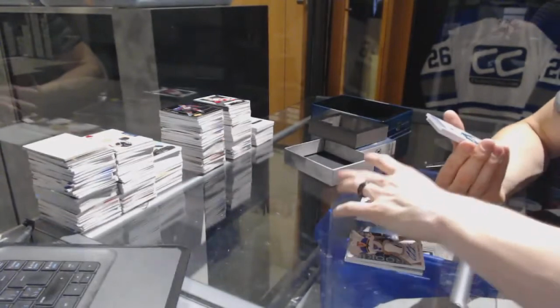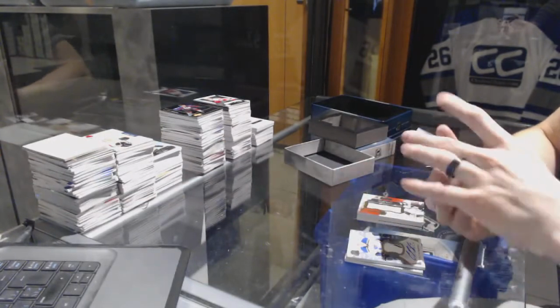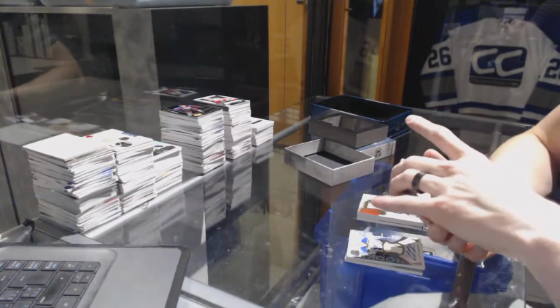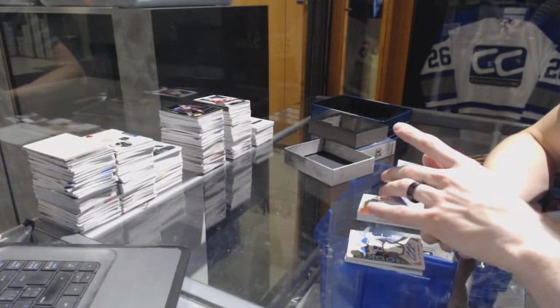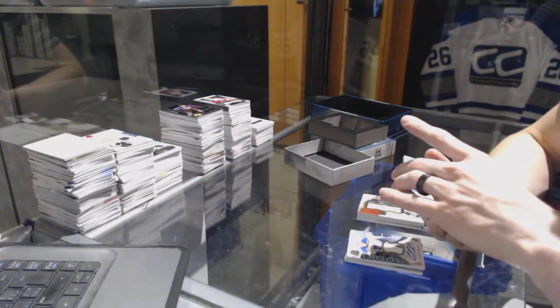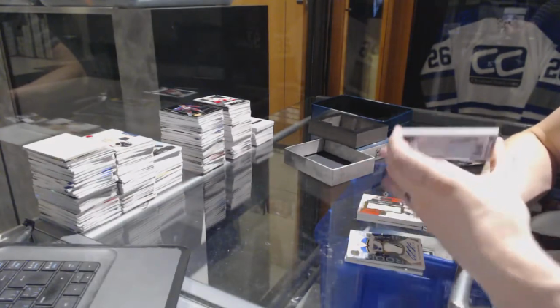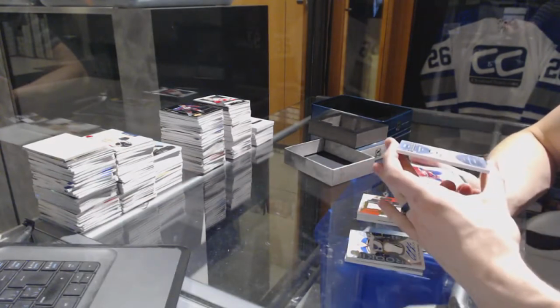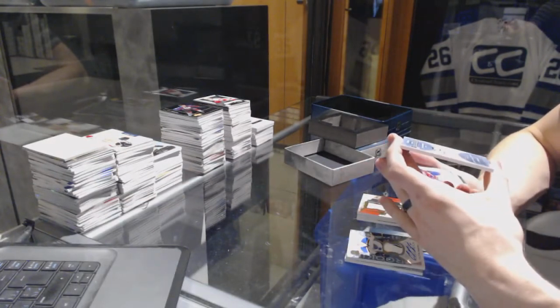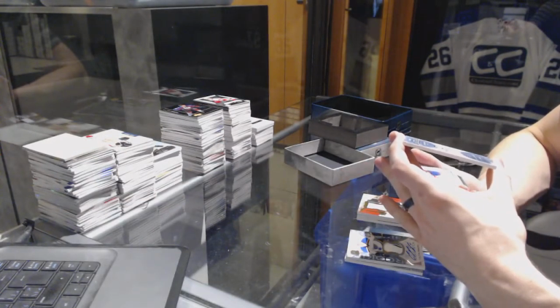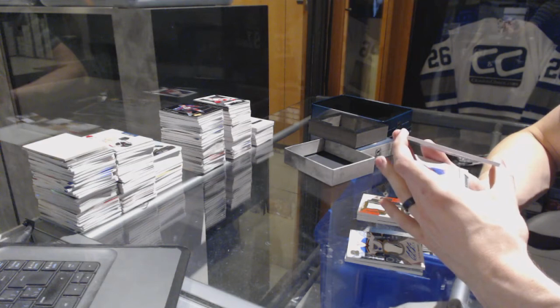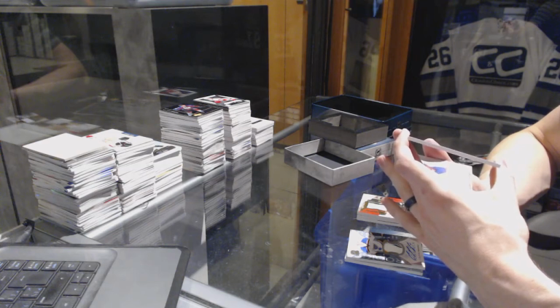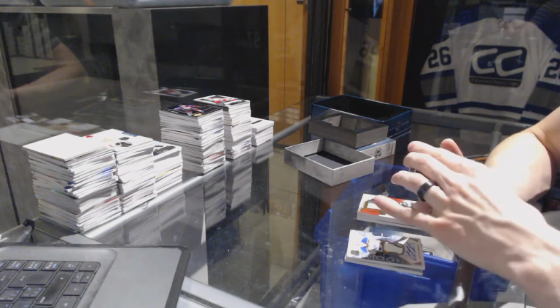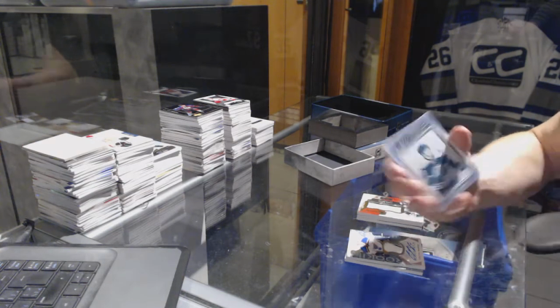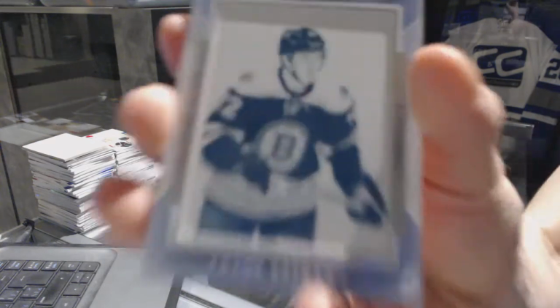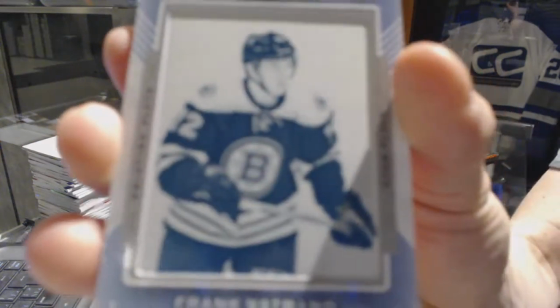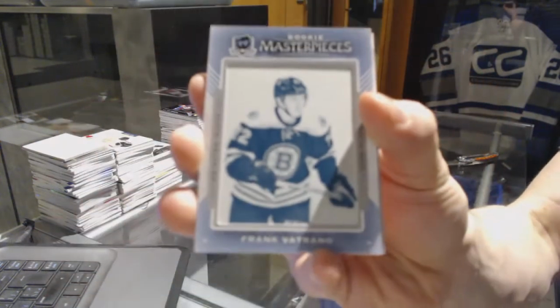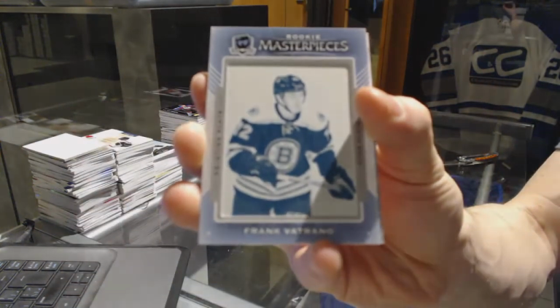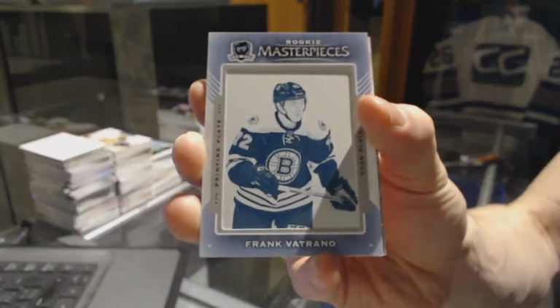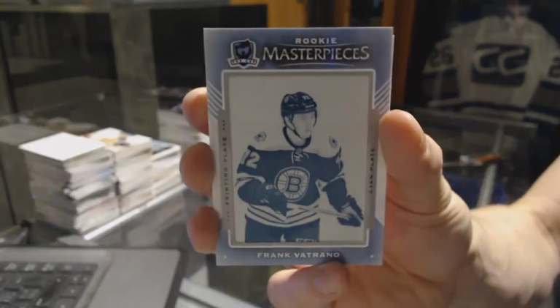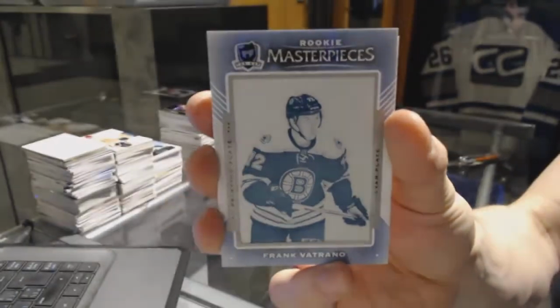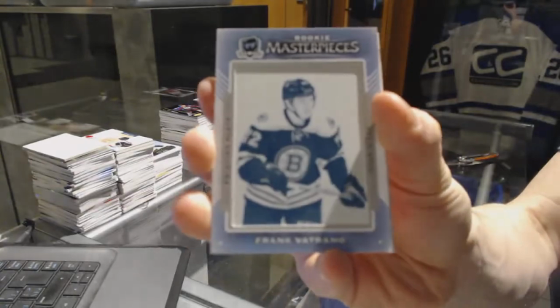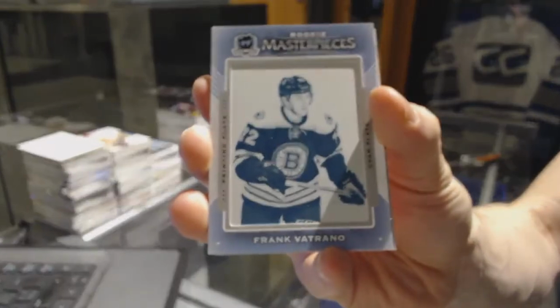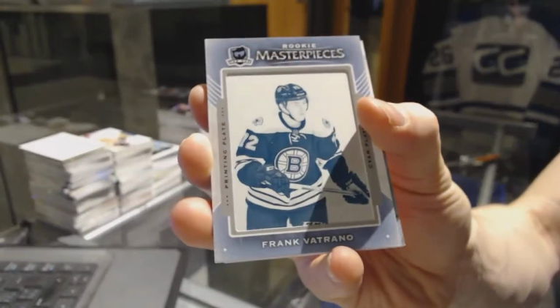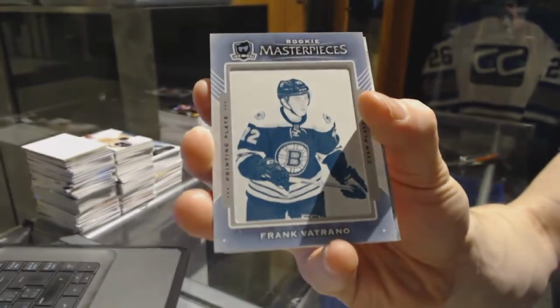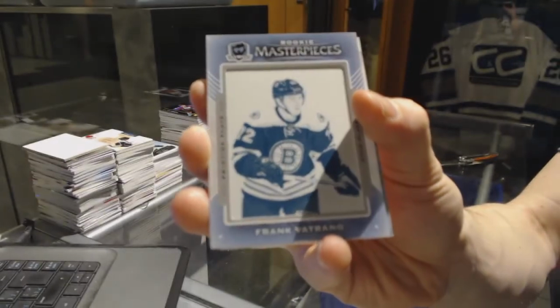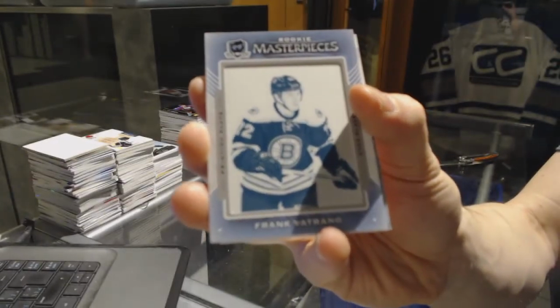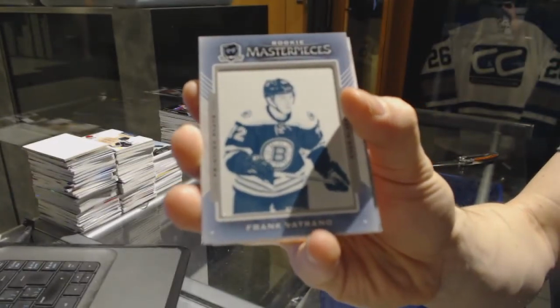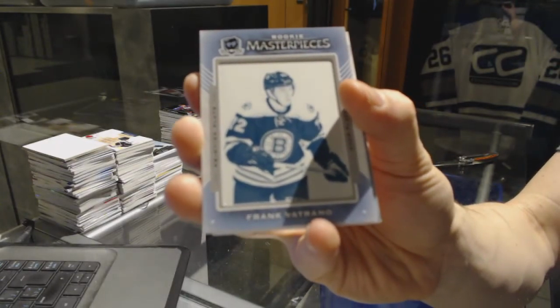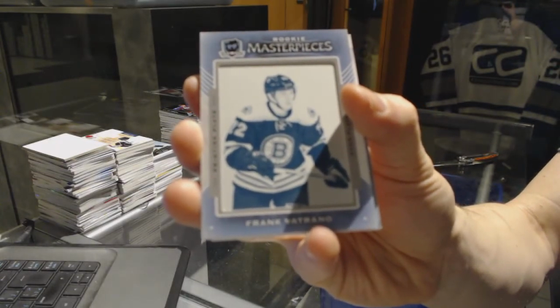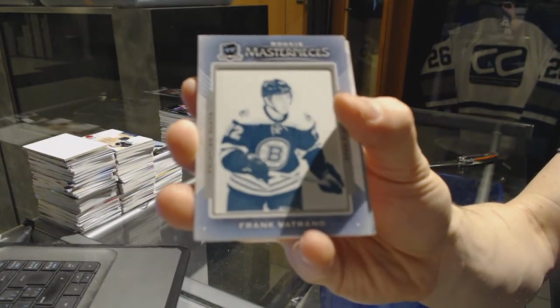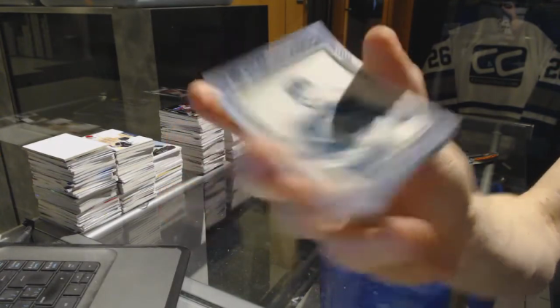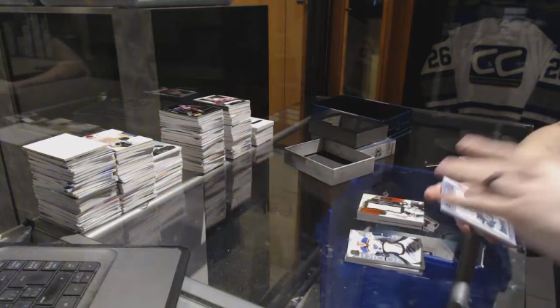We've got a rookie masterpiece one-of-one cyan printing plate from SP Authentic for the Boston Bruins, Frank Vatrano. One-of-one cyan plate for the Bruins, Frank Vatrano.